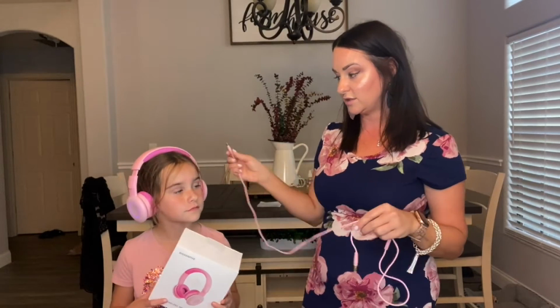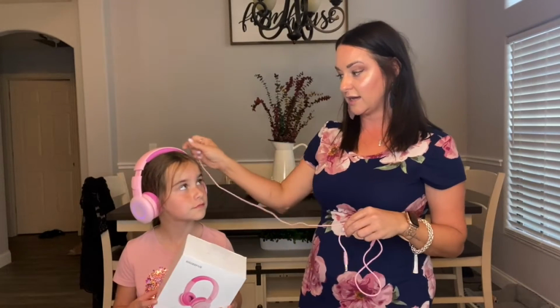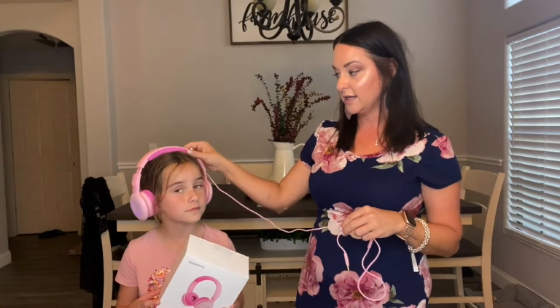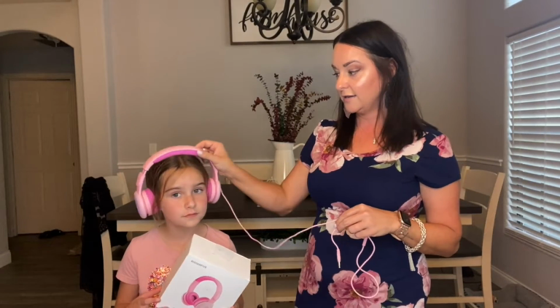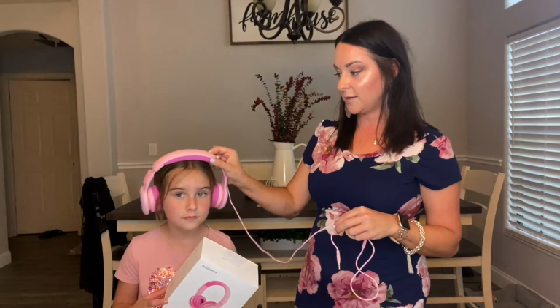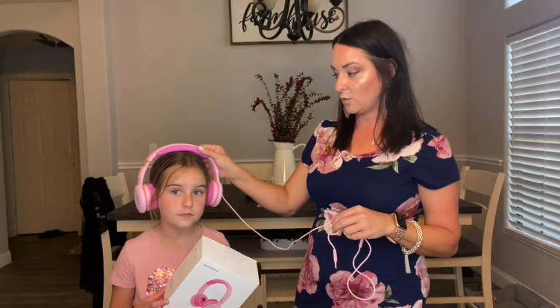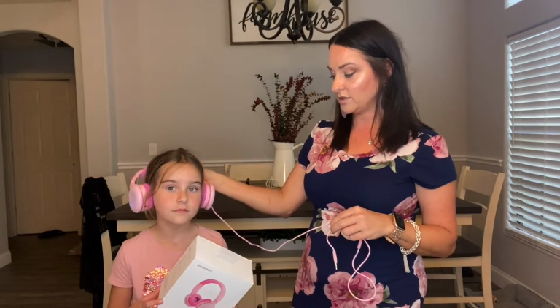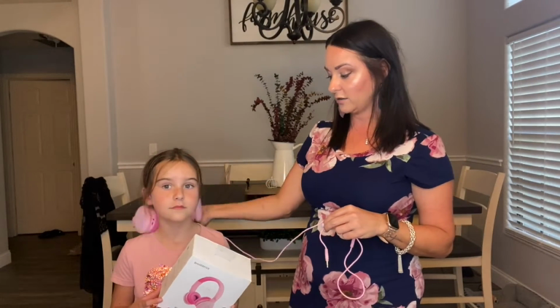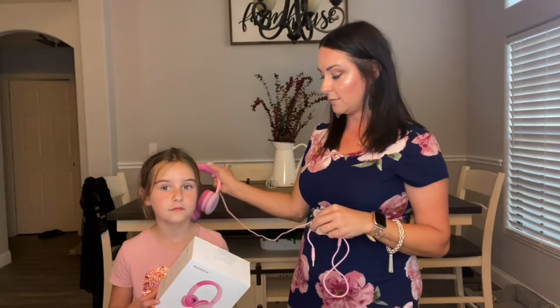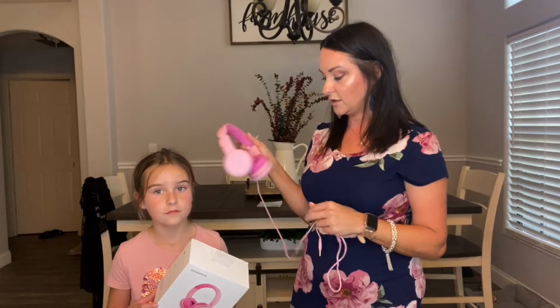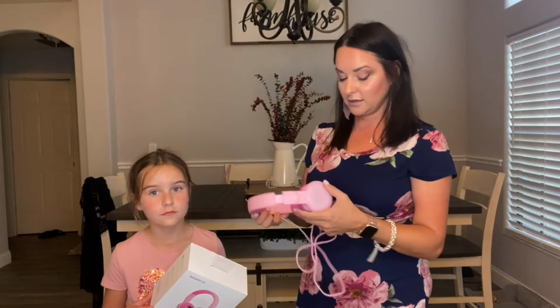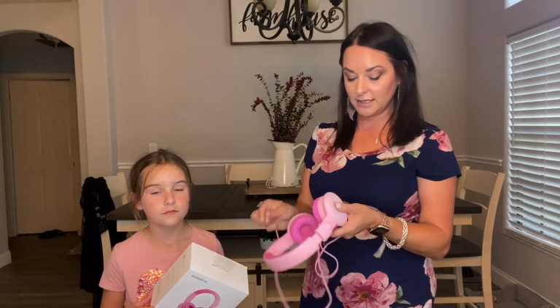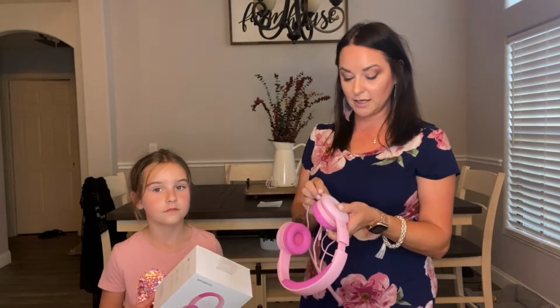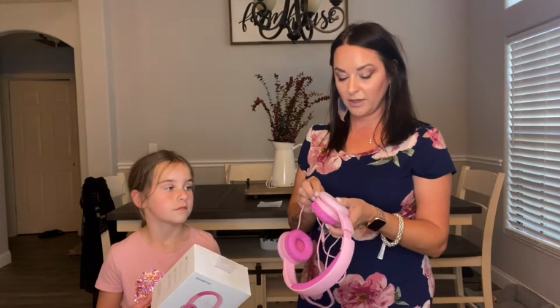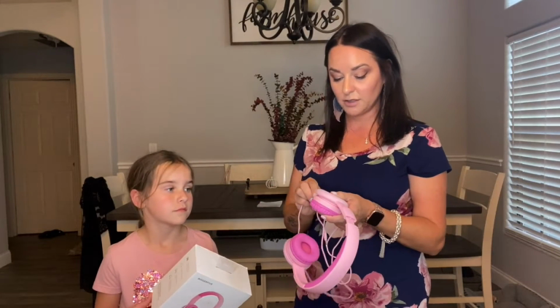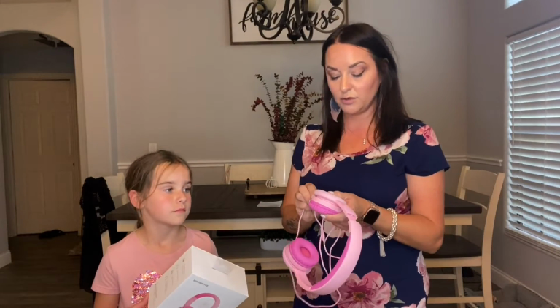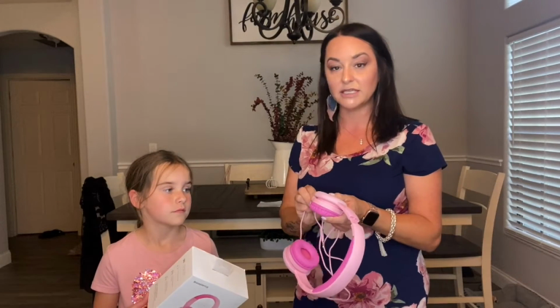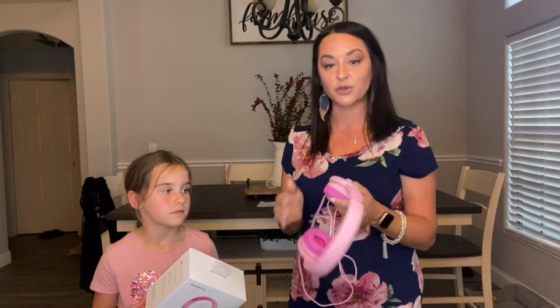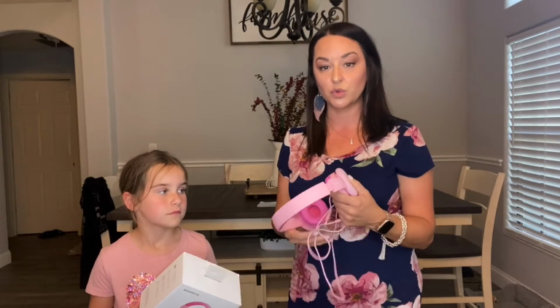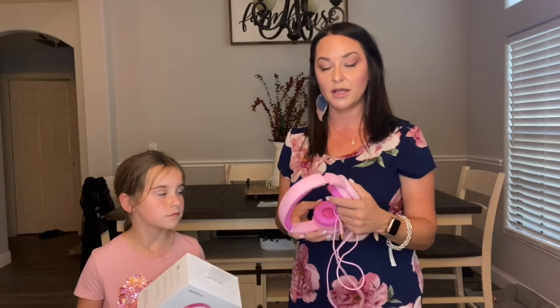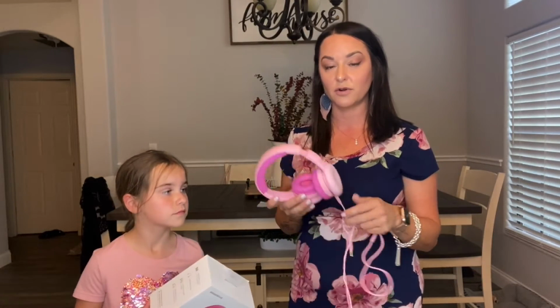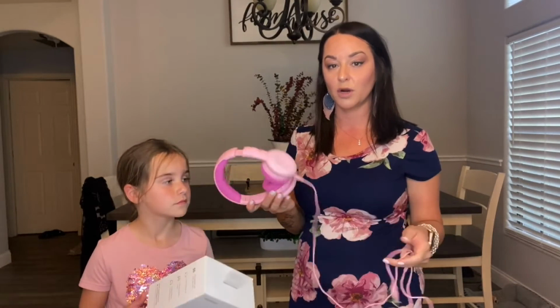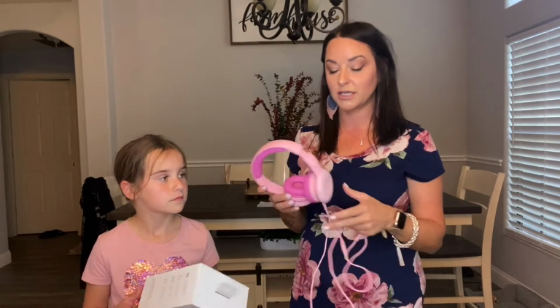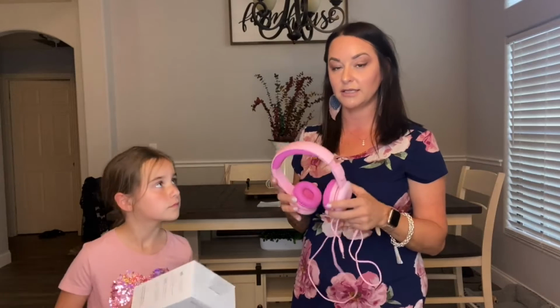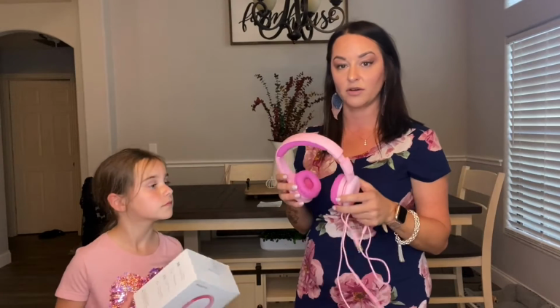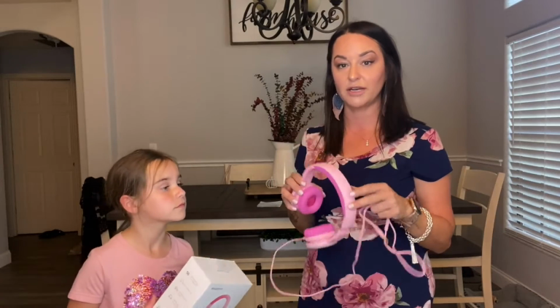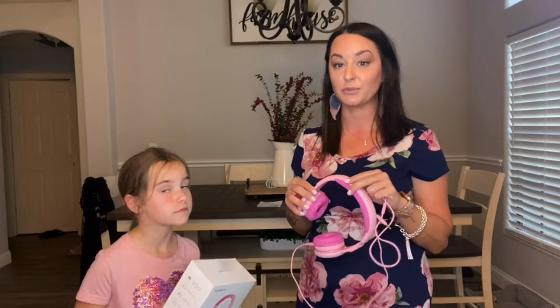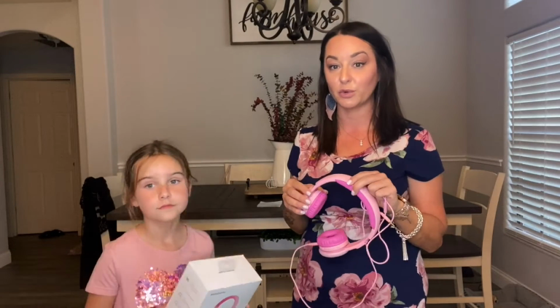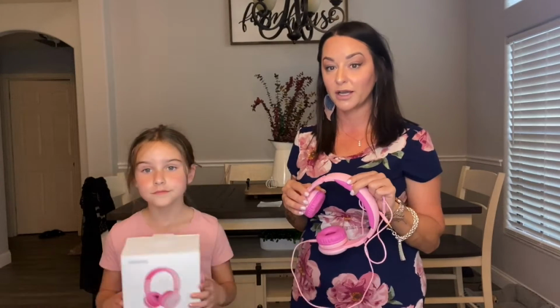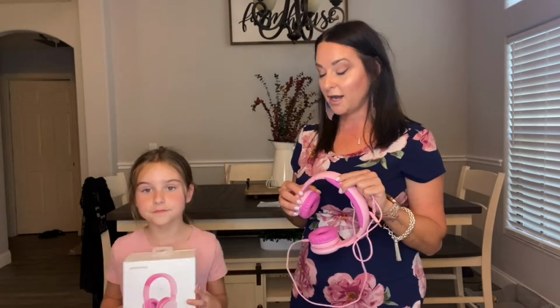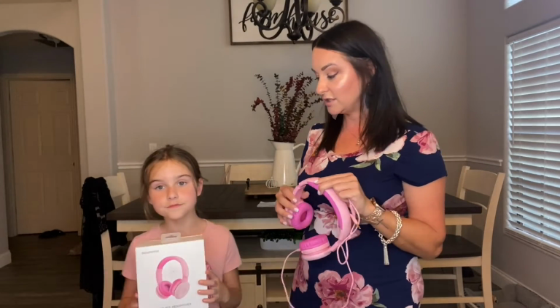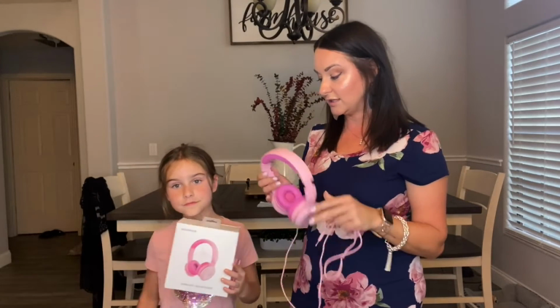If they don't want to use the wireless option, there is a wired option. We also use these for school — for homework she can take these, and for any of her computer work she's using these as well.